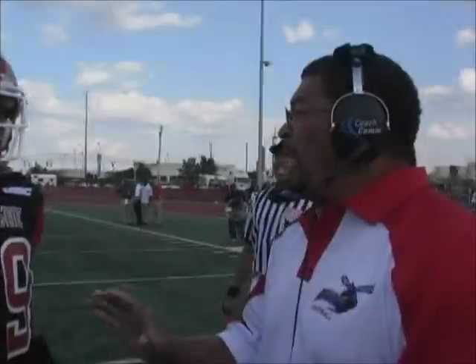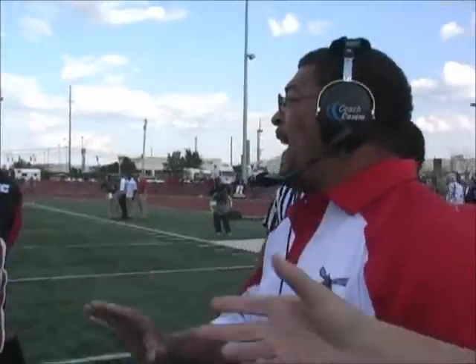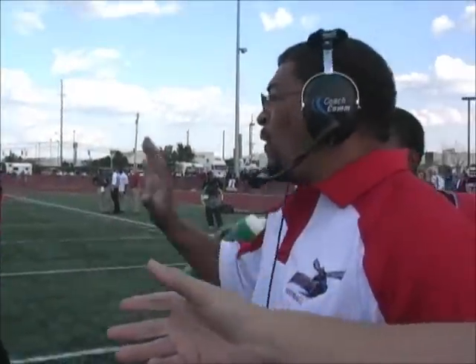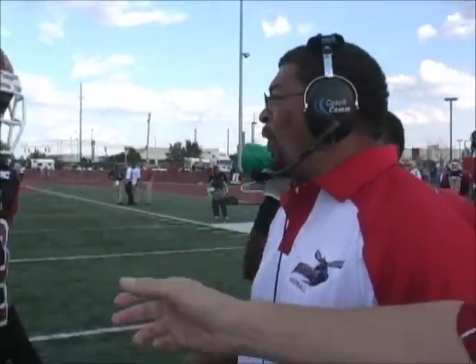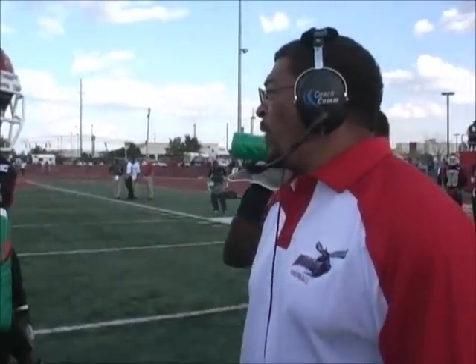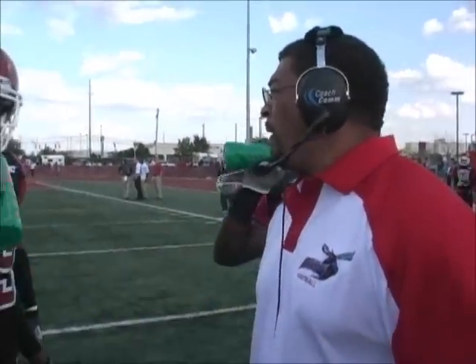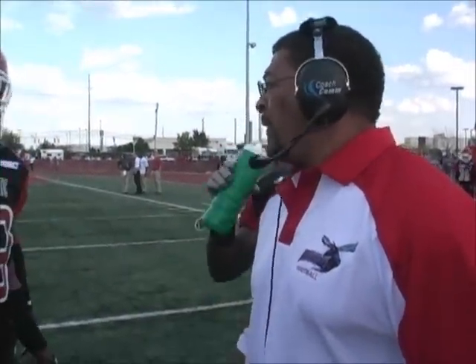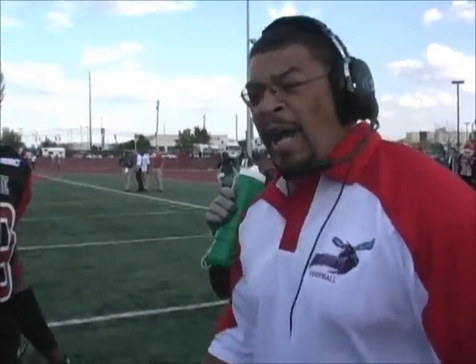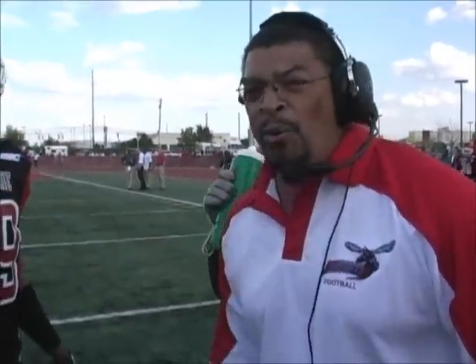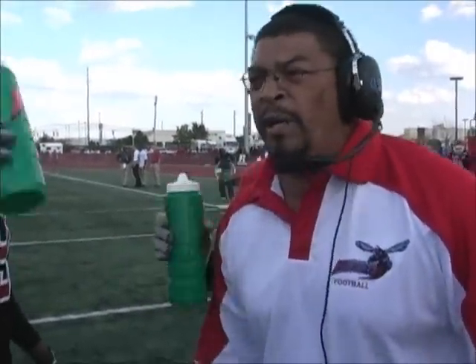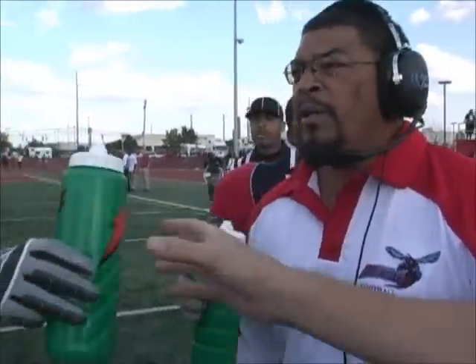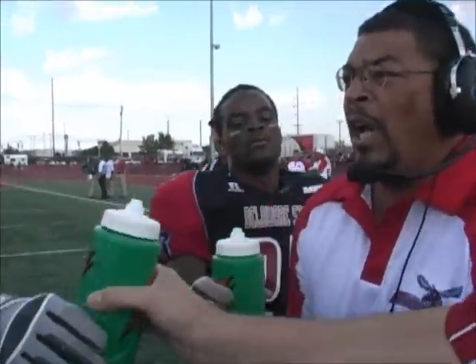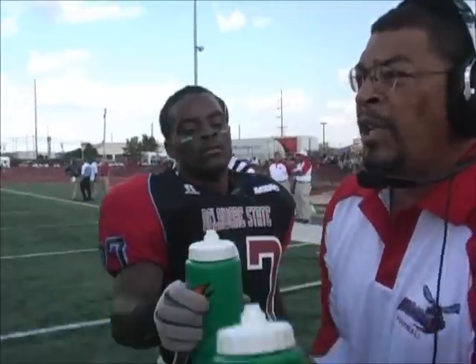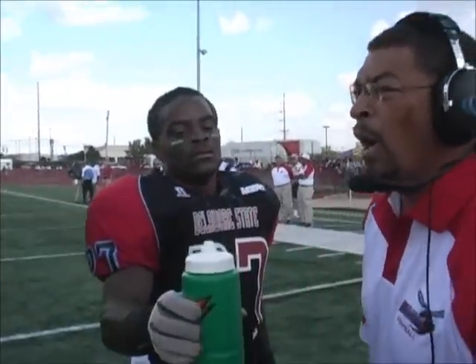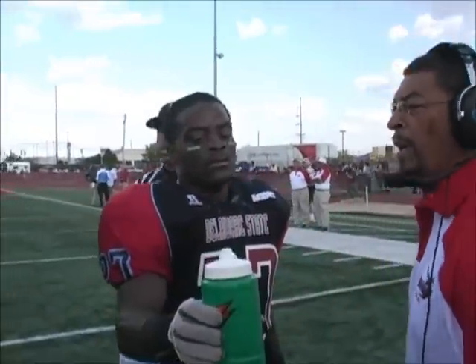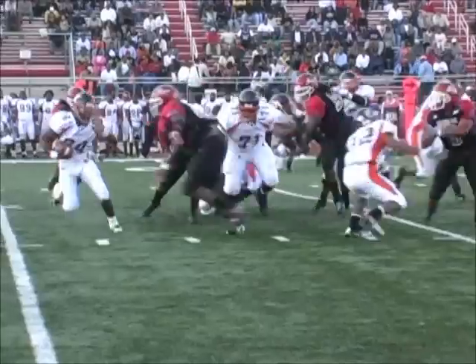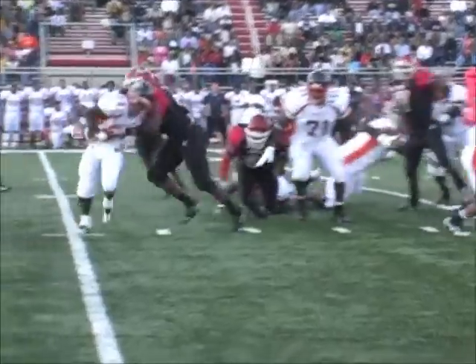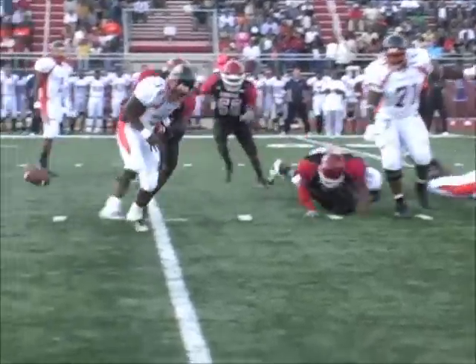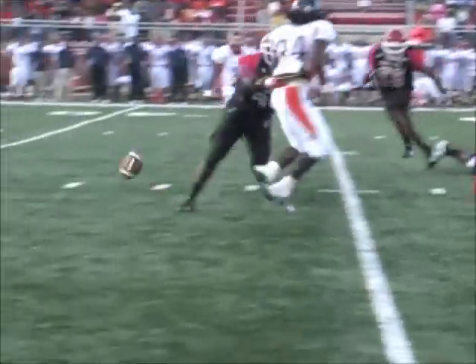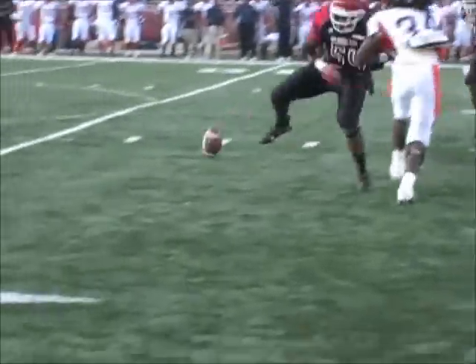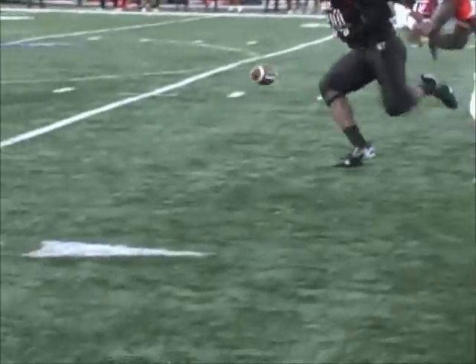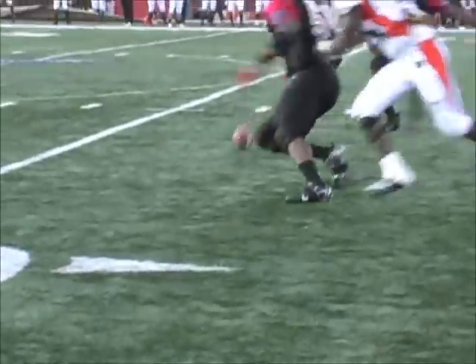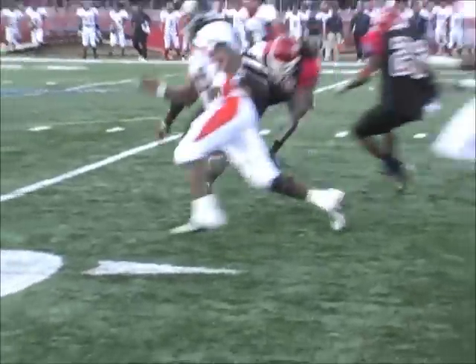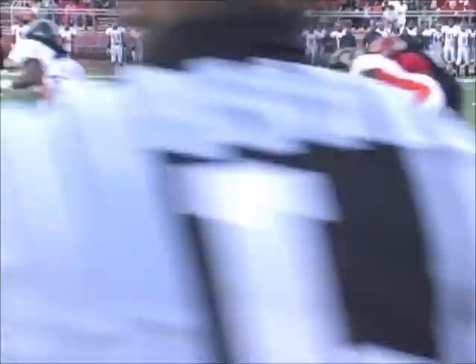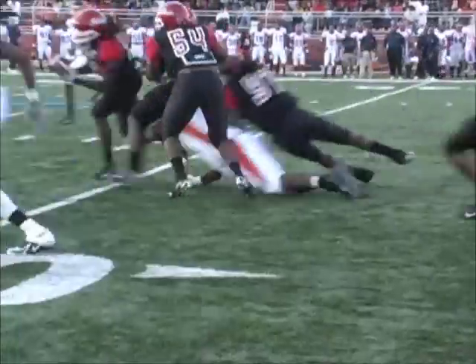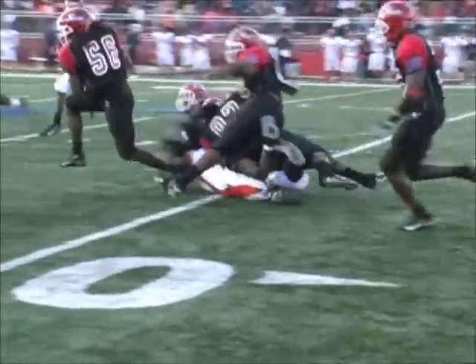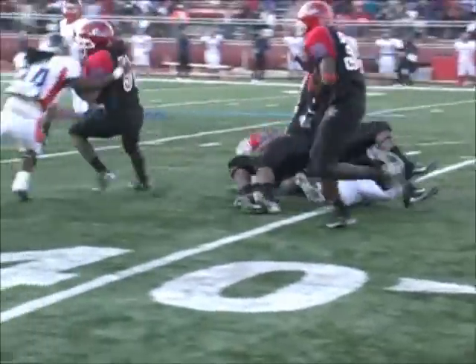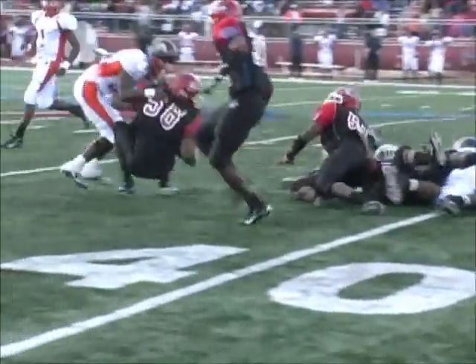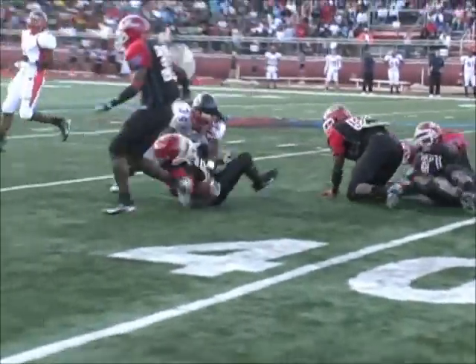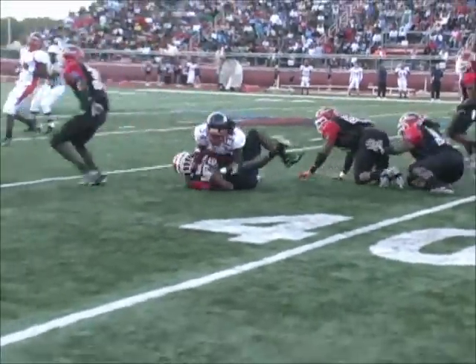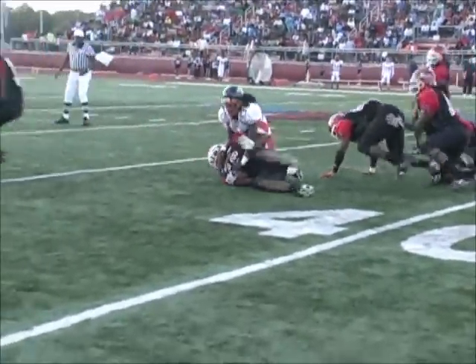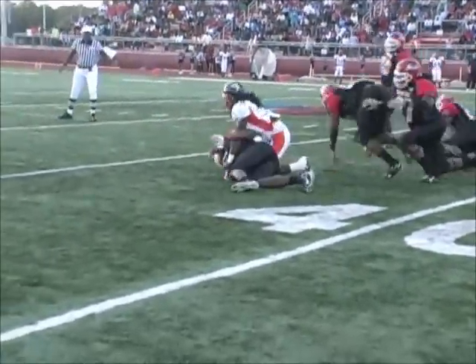Go green, go green. Good job, keep working. And there's a hit and a forced fumble, and Delaware State has it.